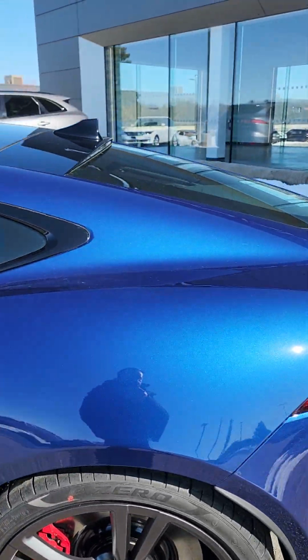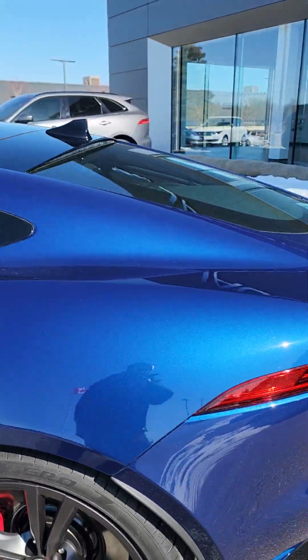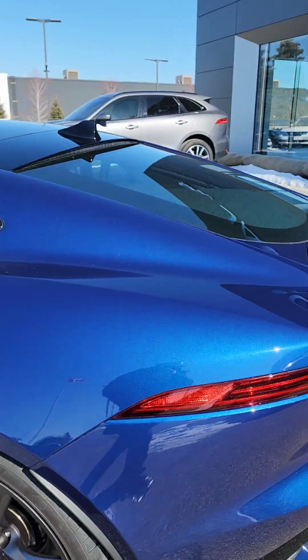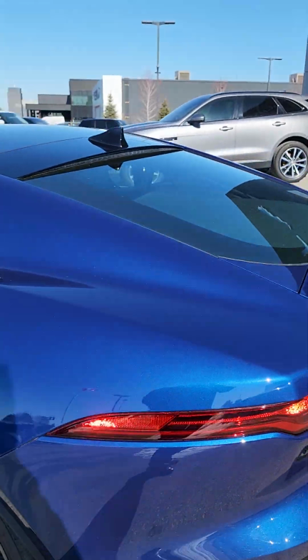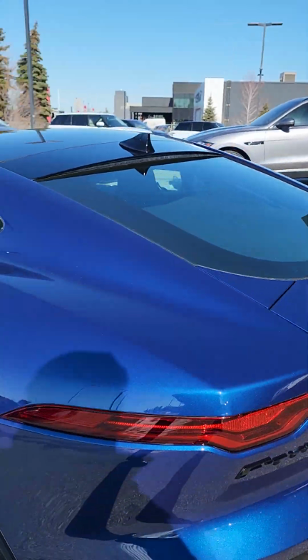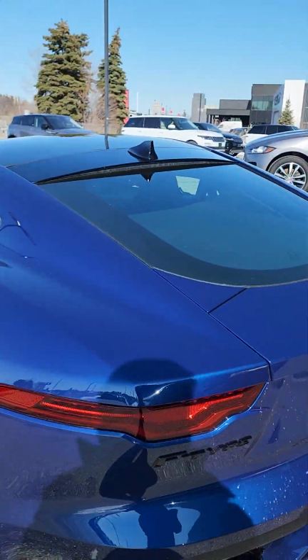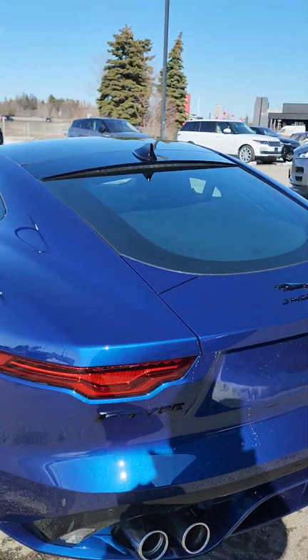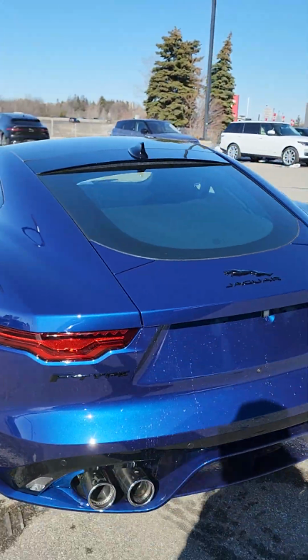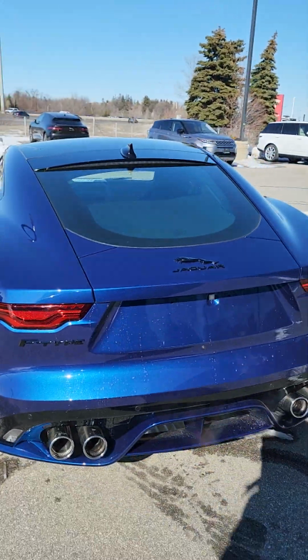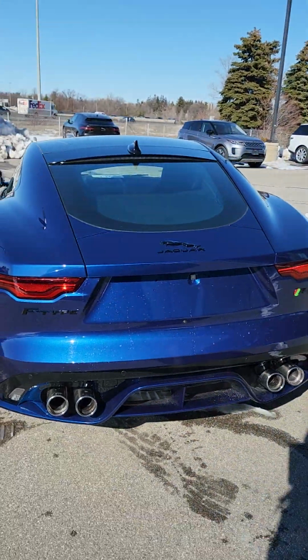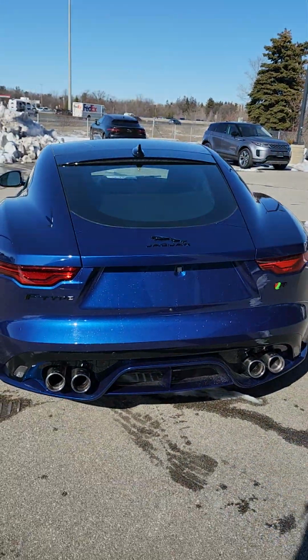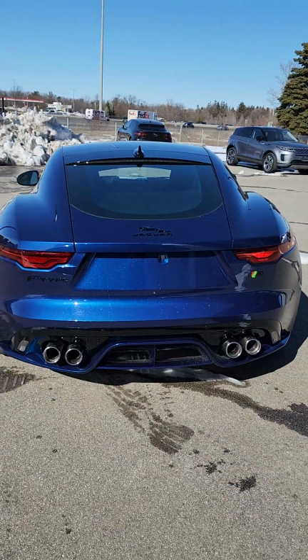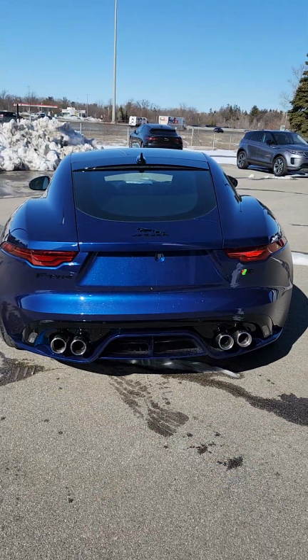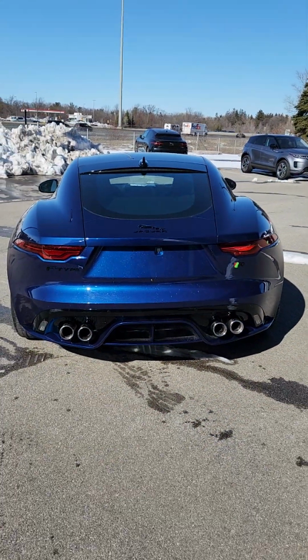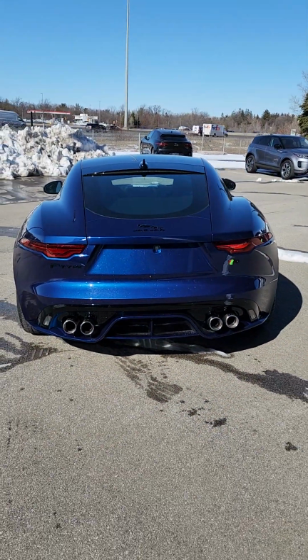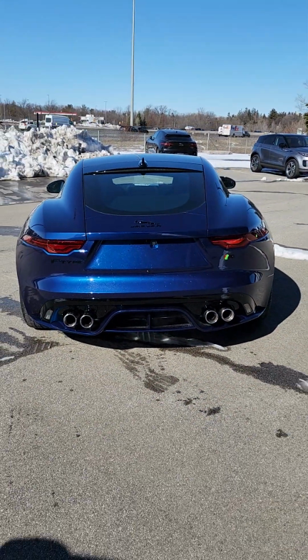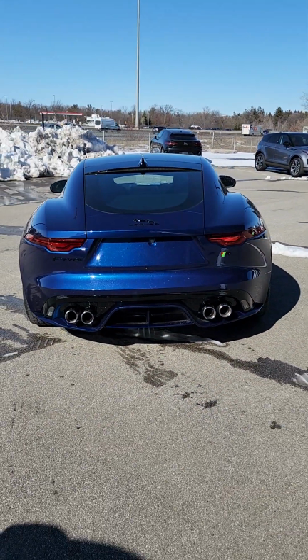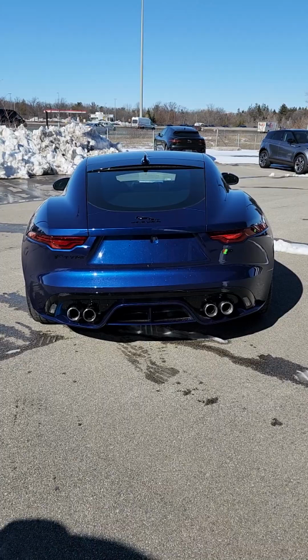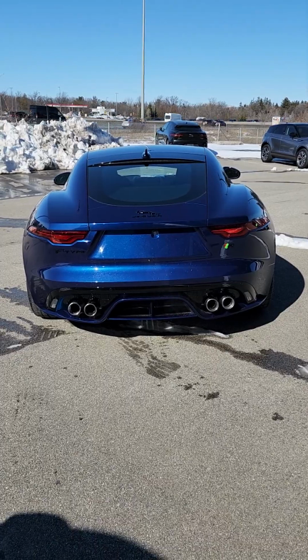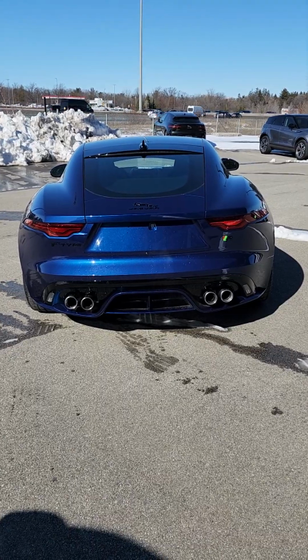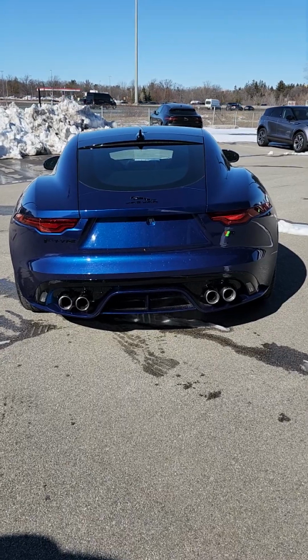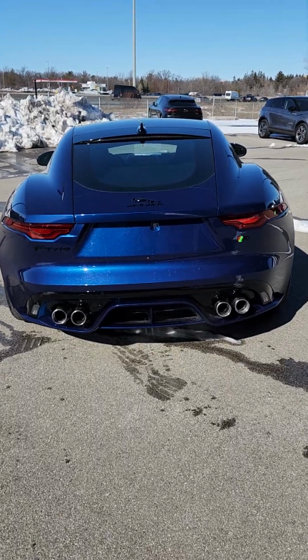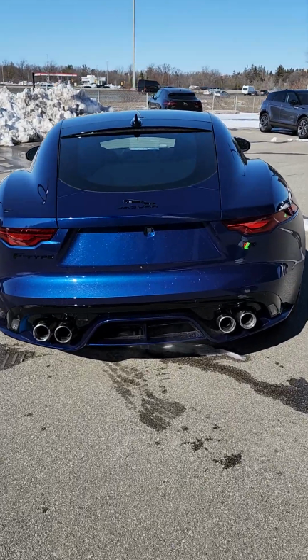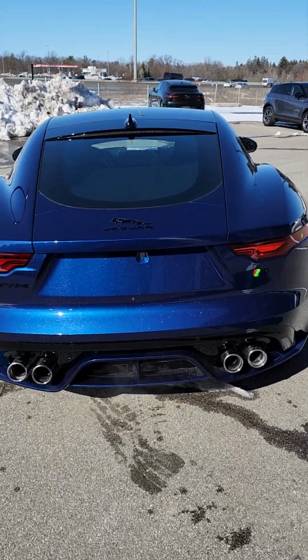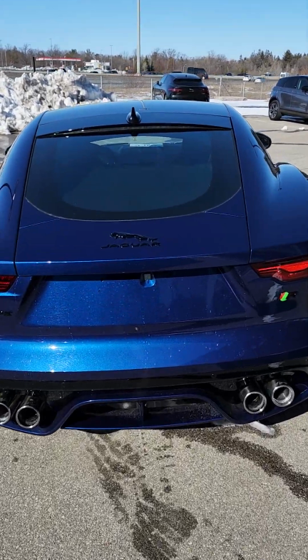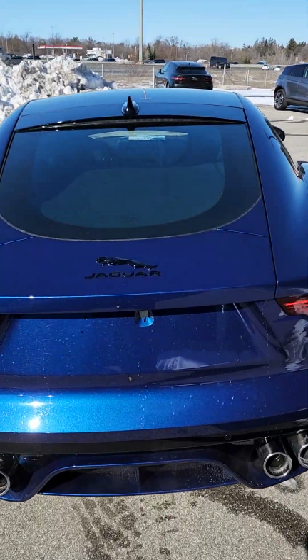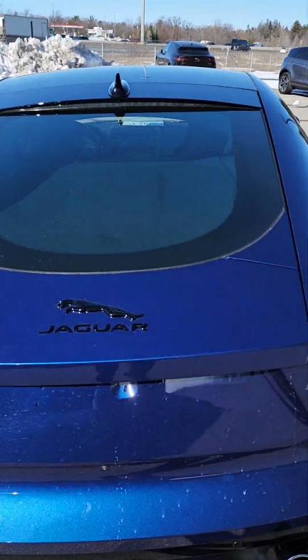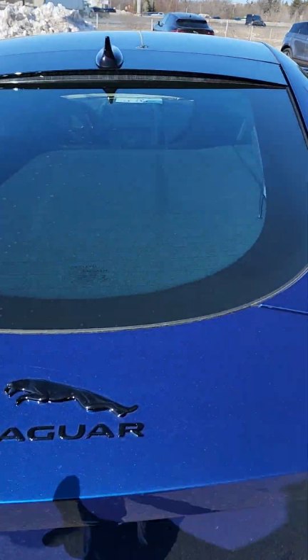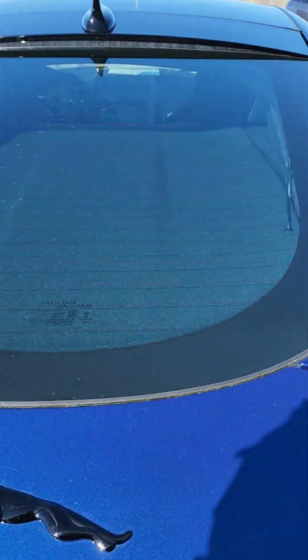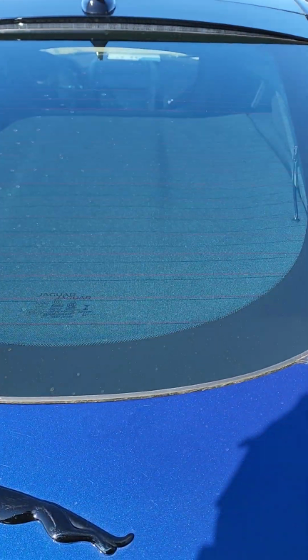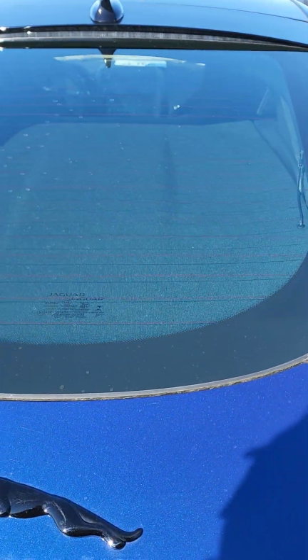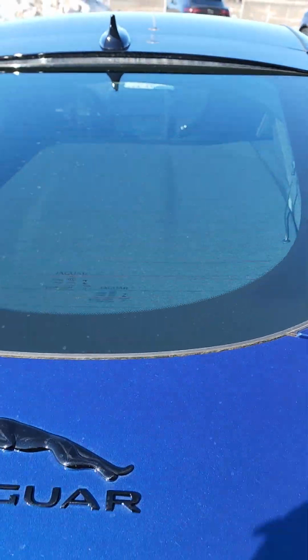Now being the V8, it sounds amazing, especially the R with the active exhaust. Got the quad exhaust in the back. Let's open up this power tailgate.